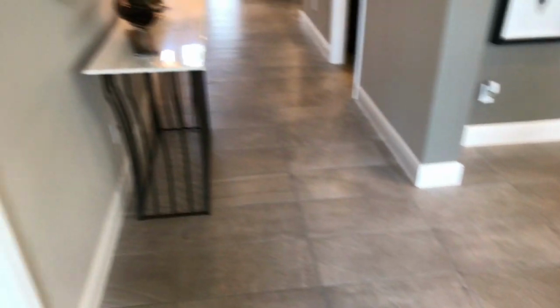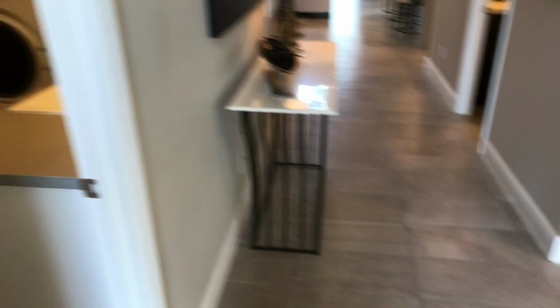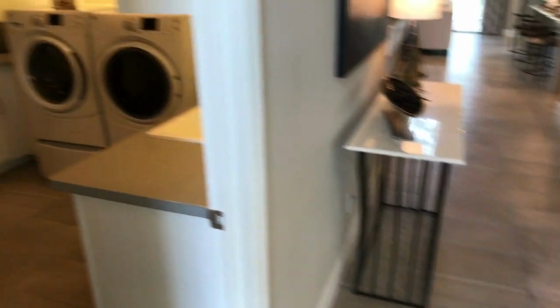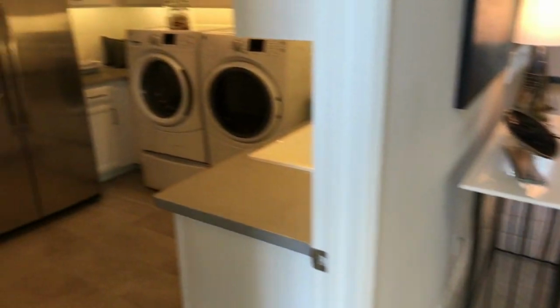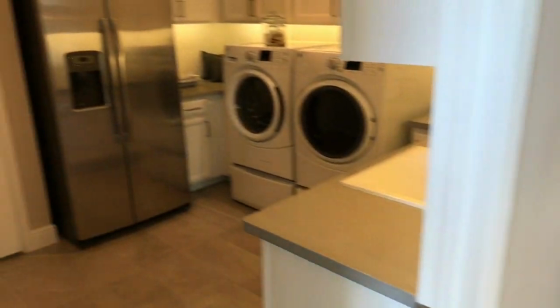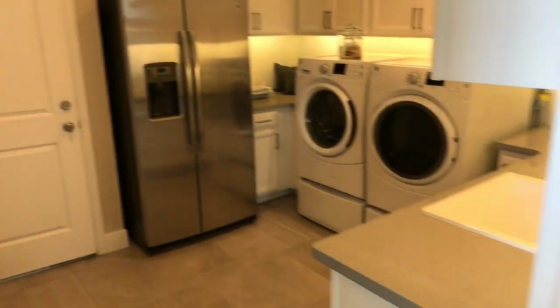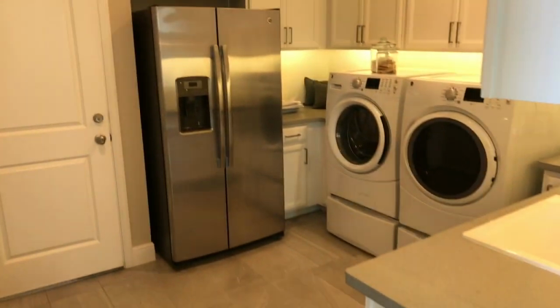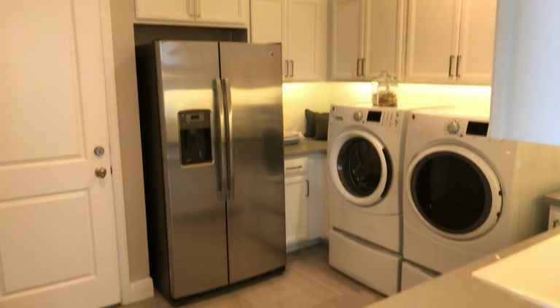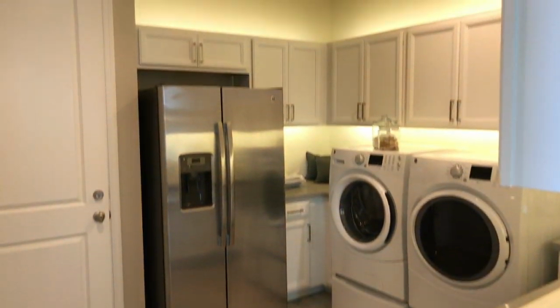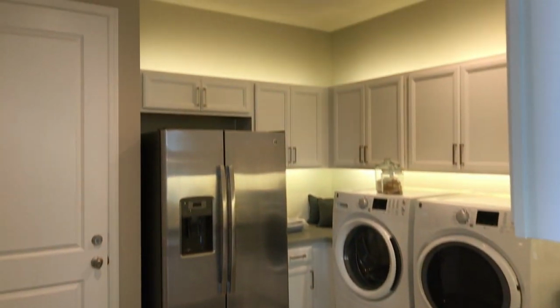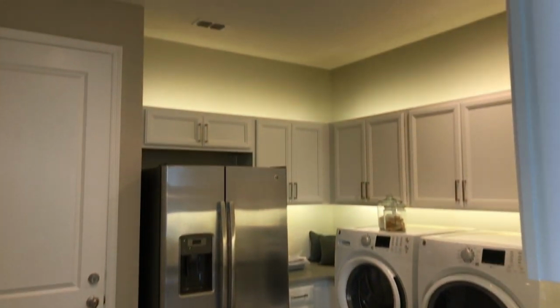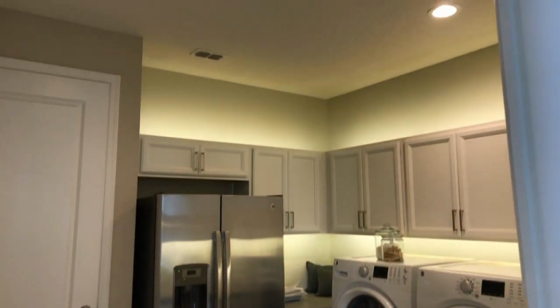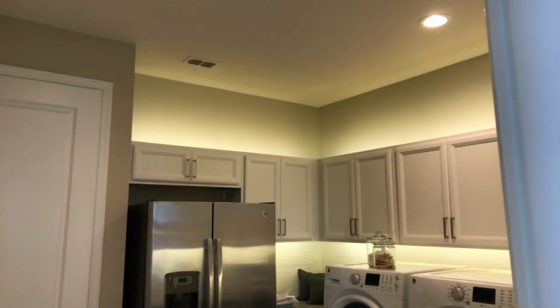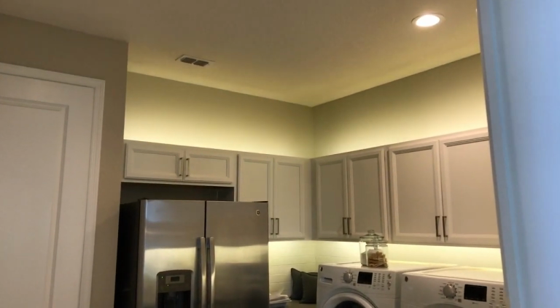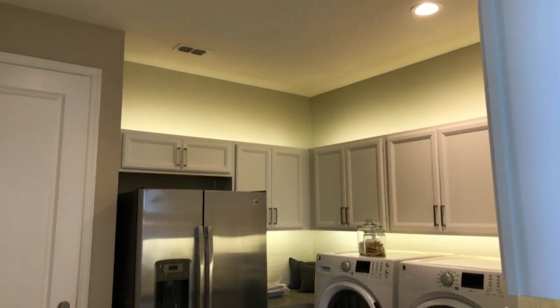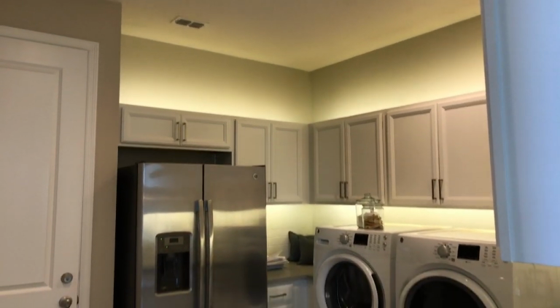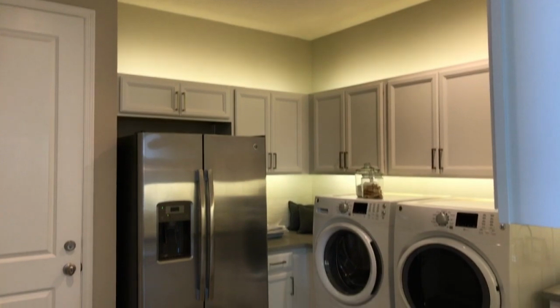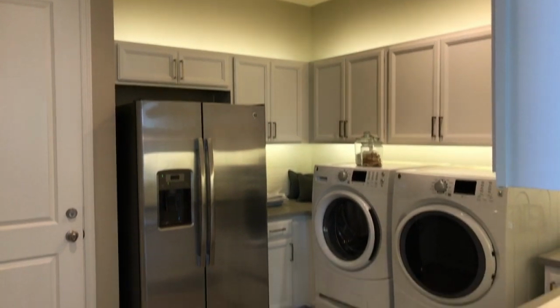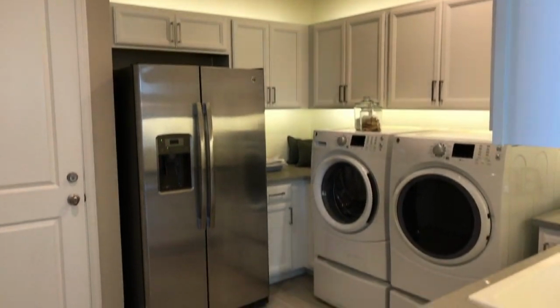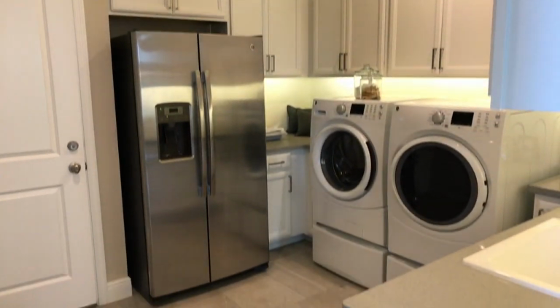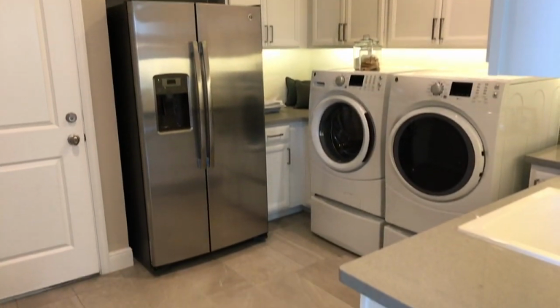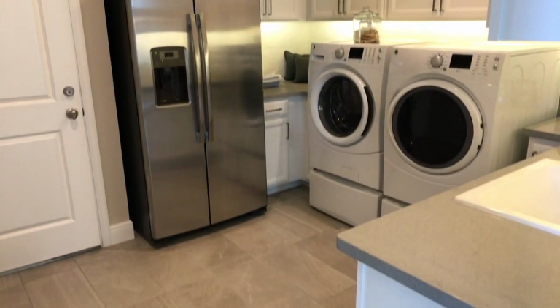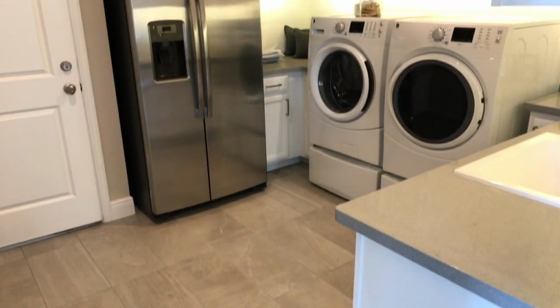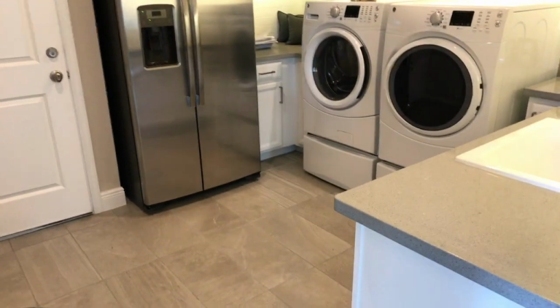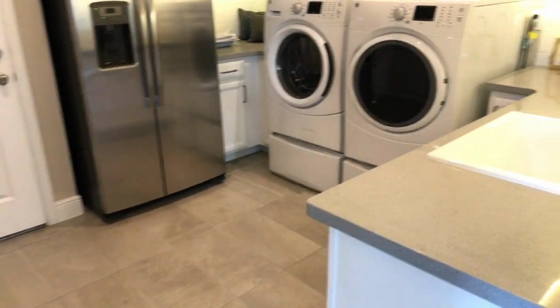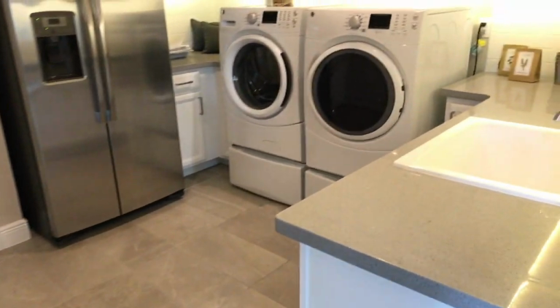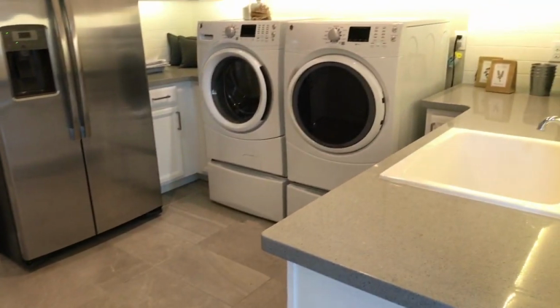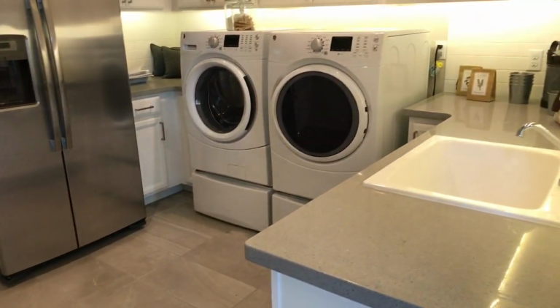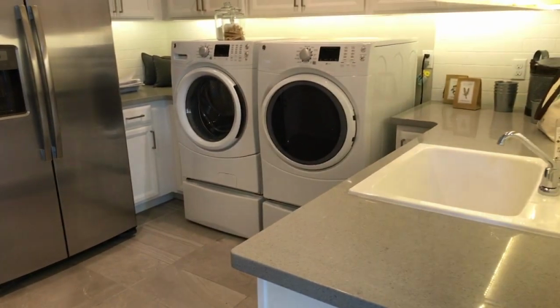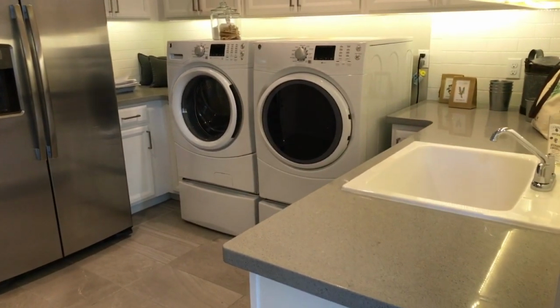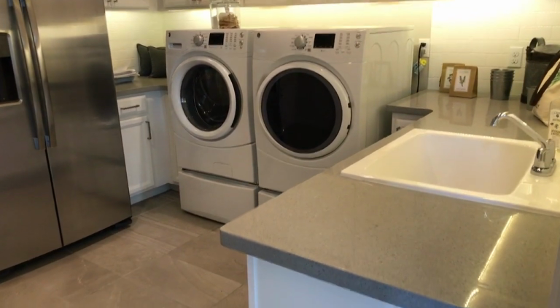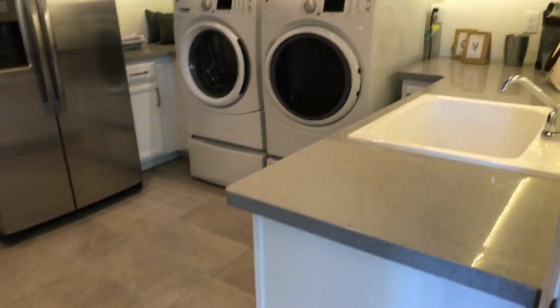Right off the garage here you have just a really tricked out laundry room. Light on the top and bottom of the cabinets. They did a really incredible job with this laundry room.